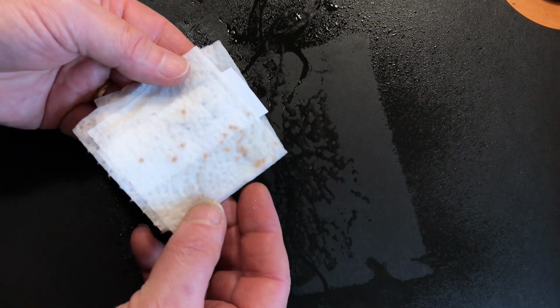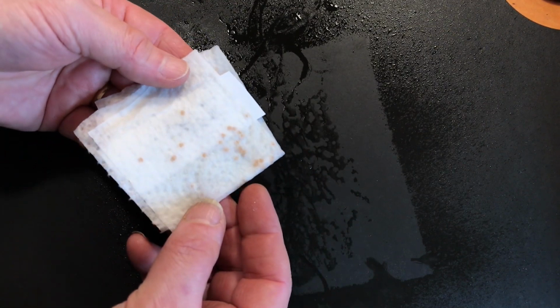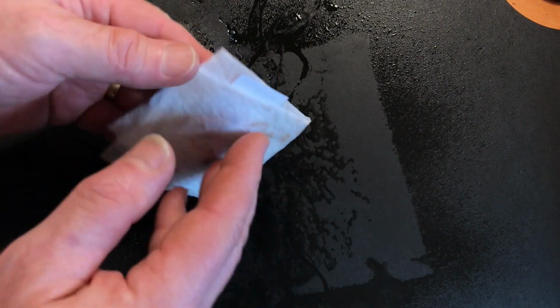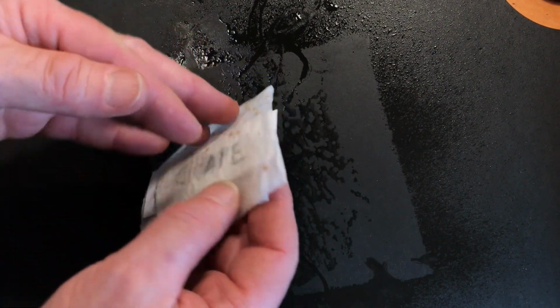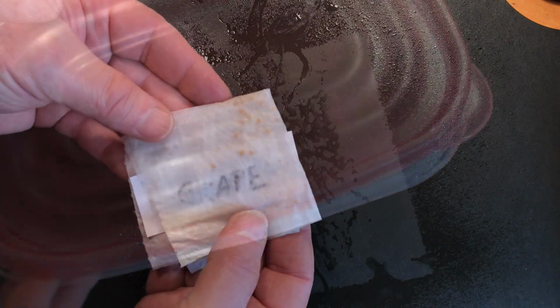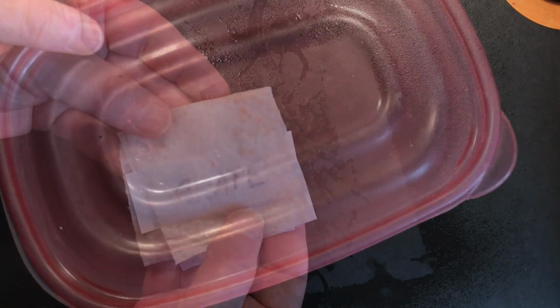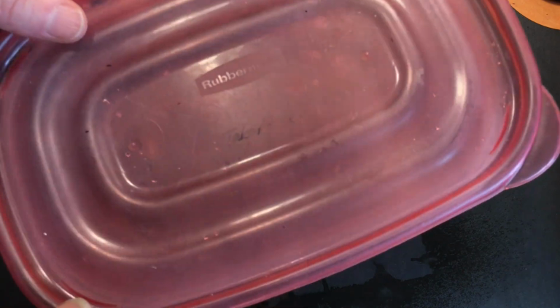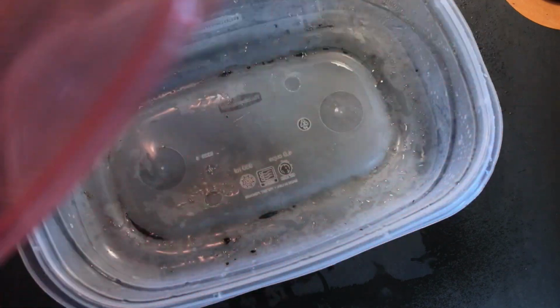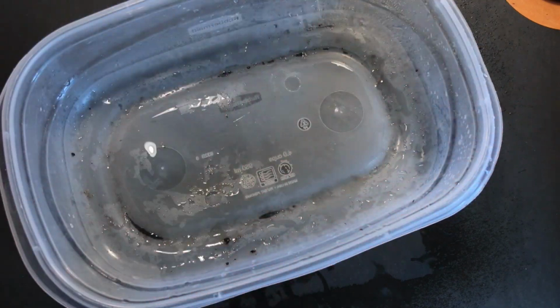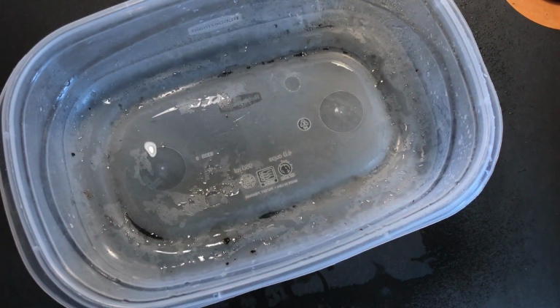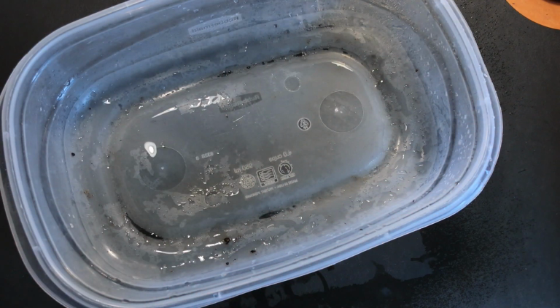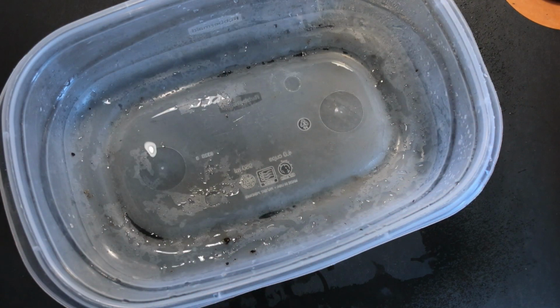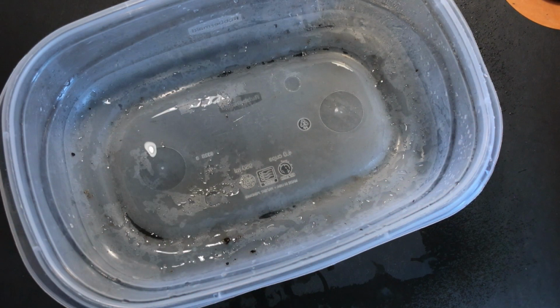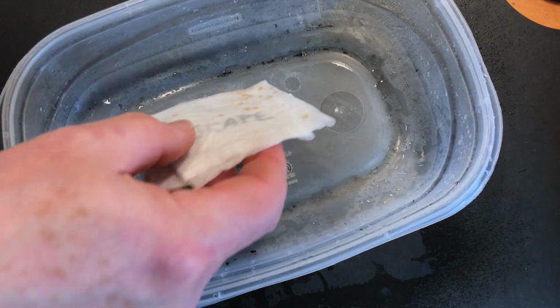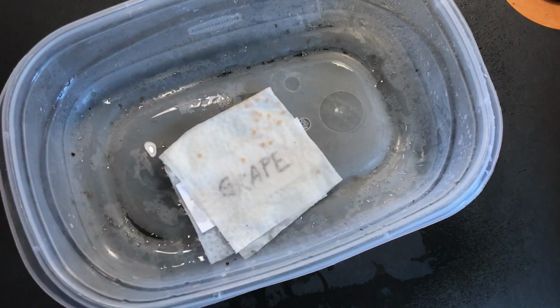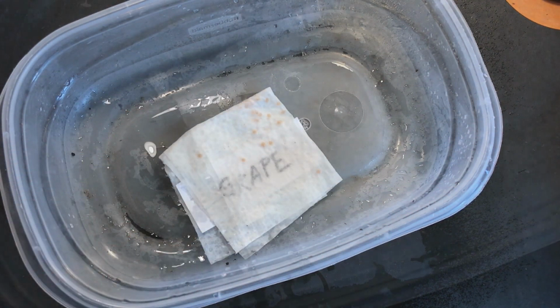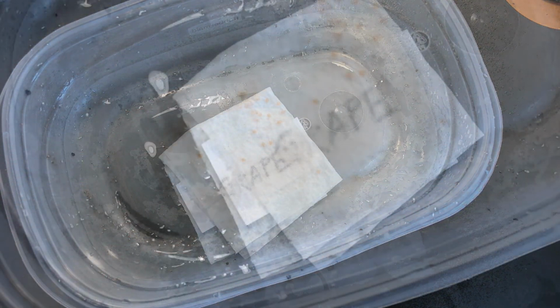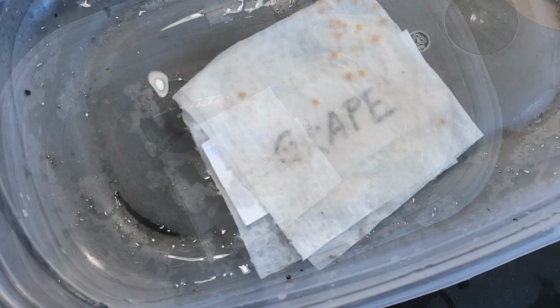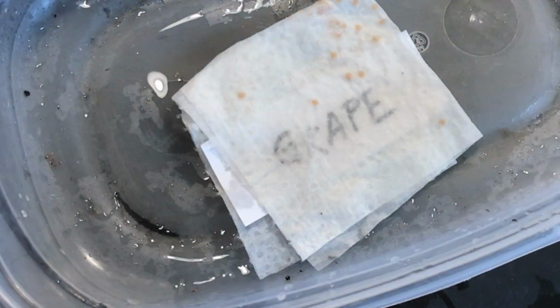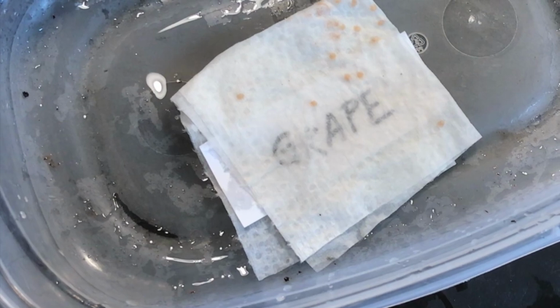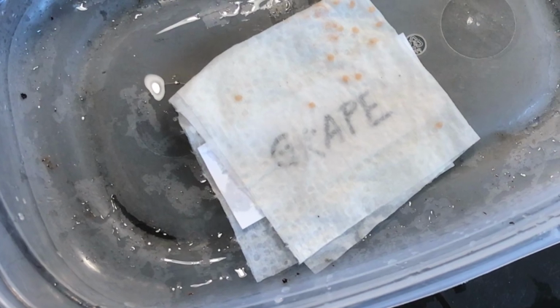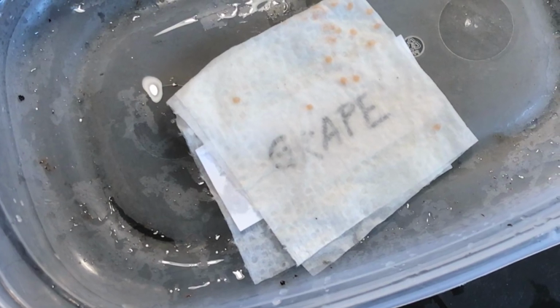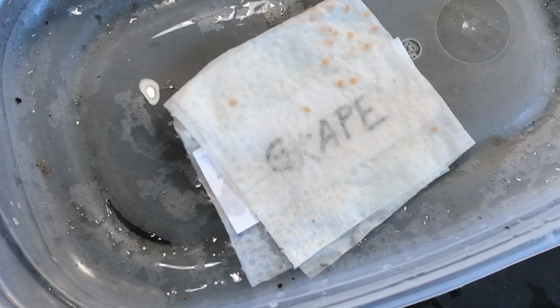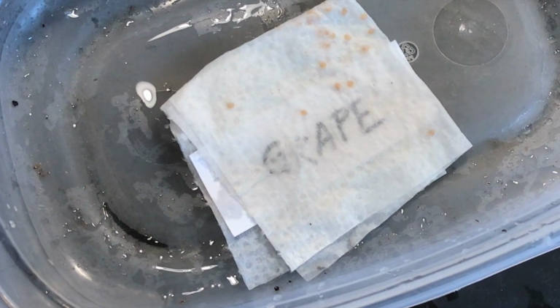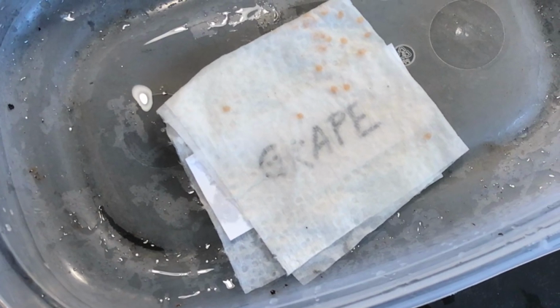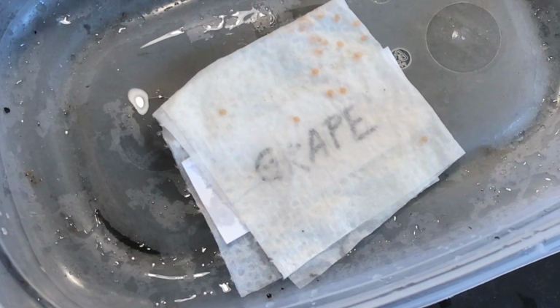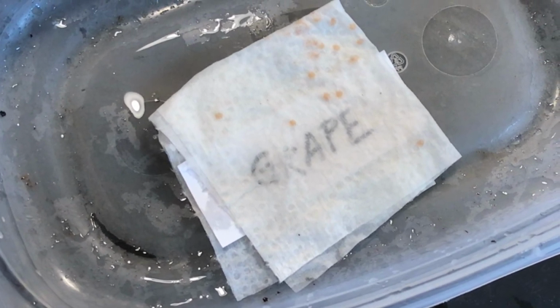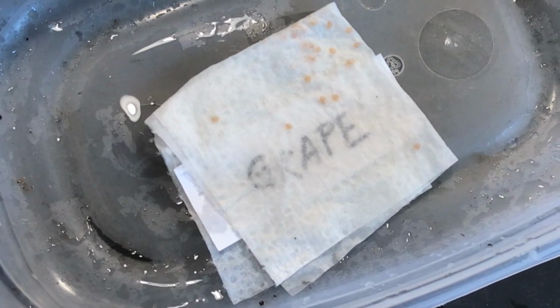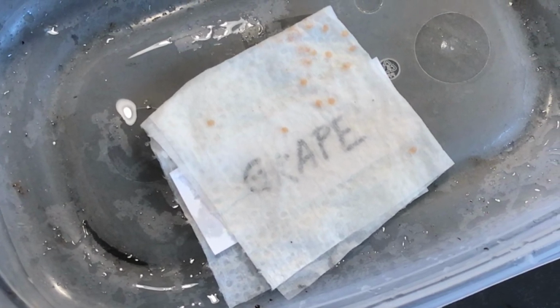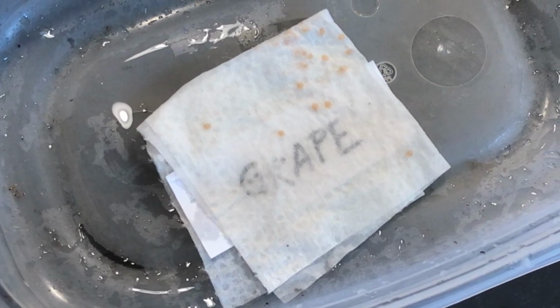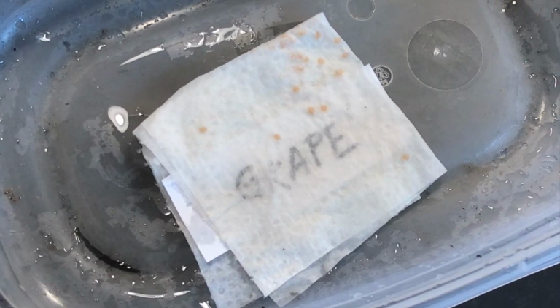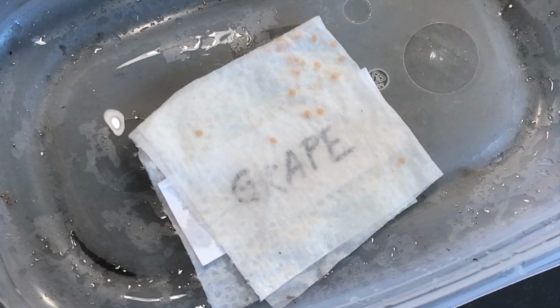The paper towel always has to stay damp, so the best protection for that is to keep them in a sealed container. And whenever you open it to check on them, you can give it a spray if you feel the paper is starting to dry out.